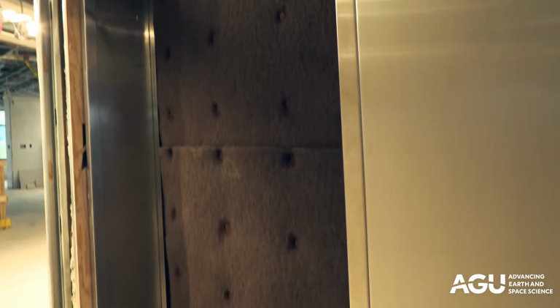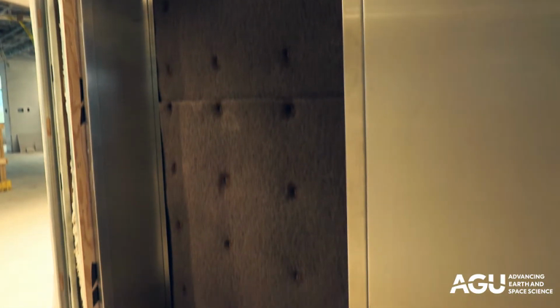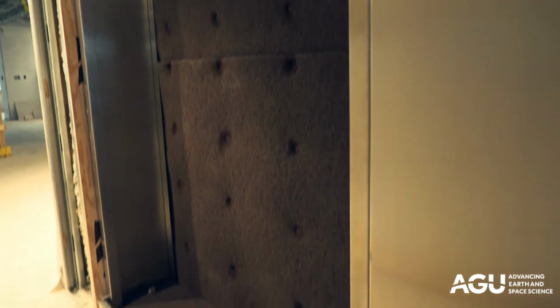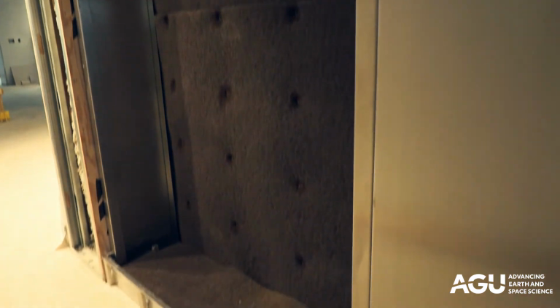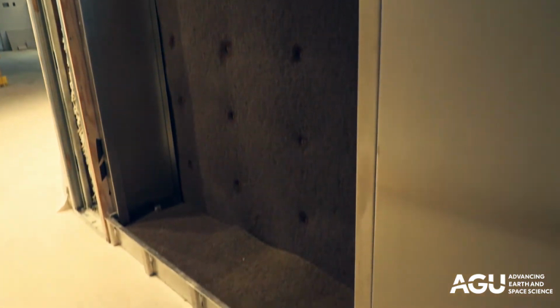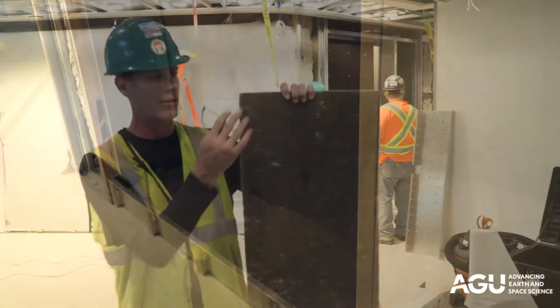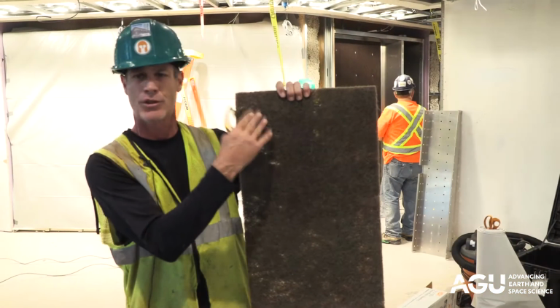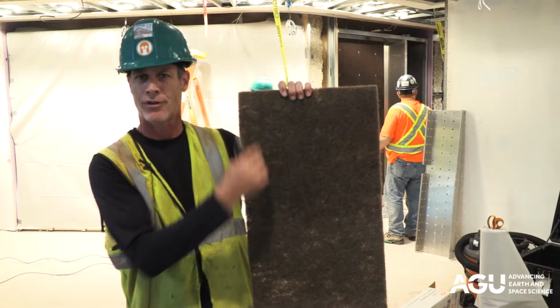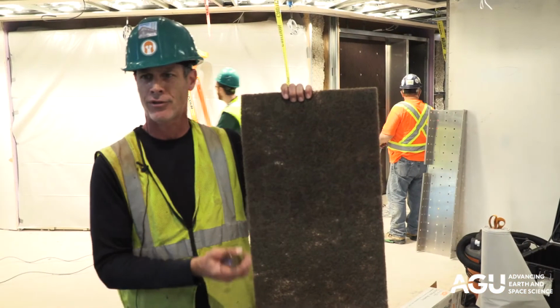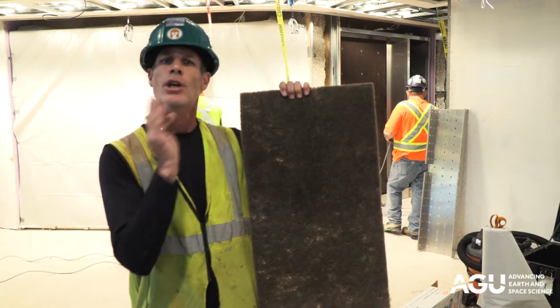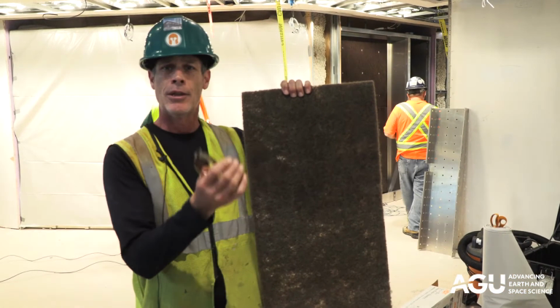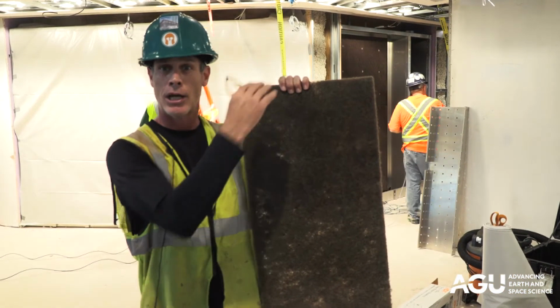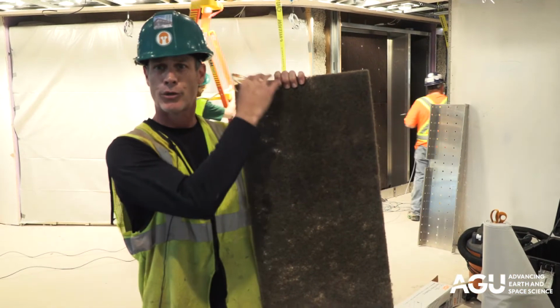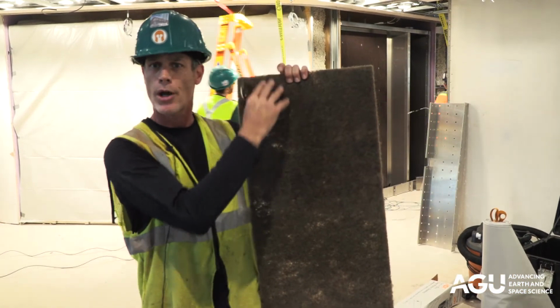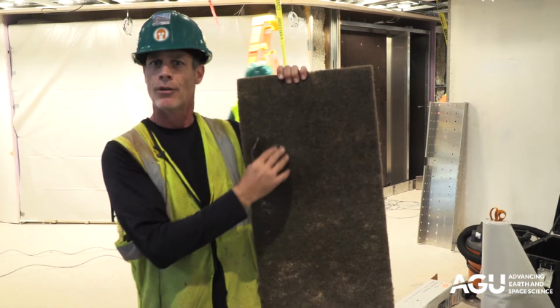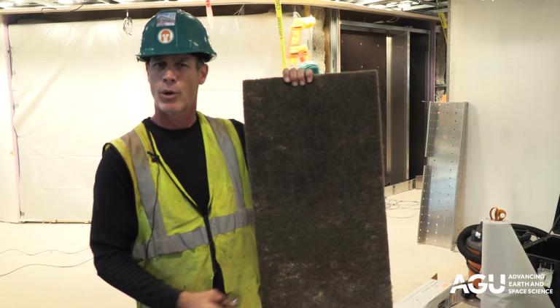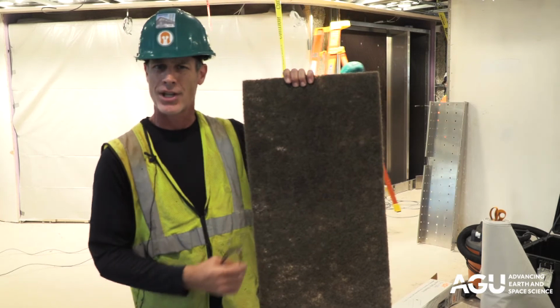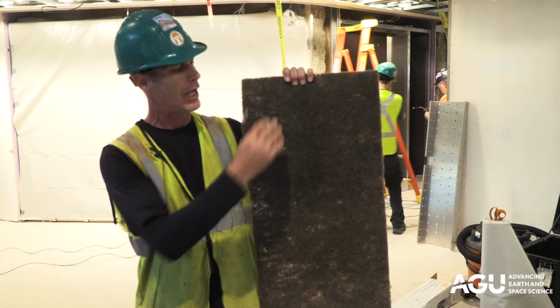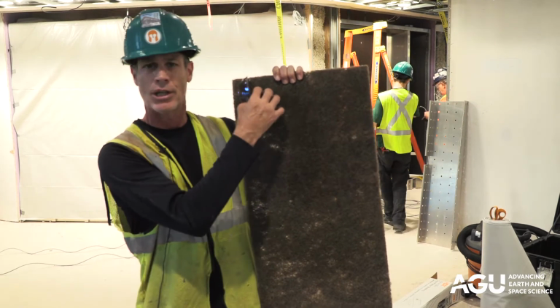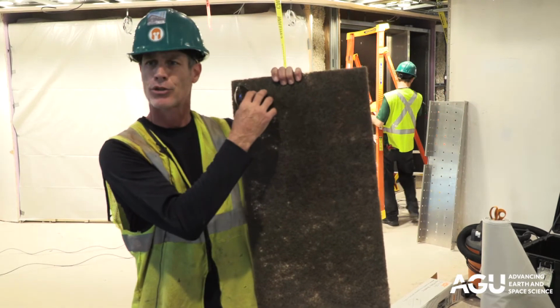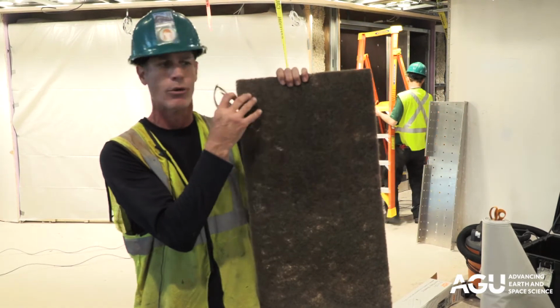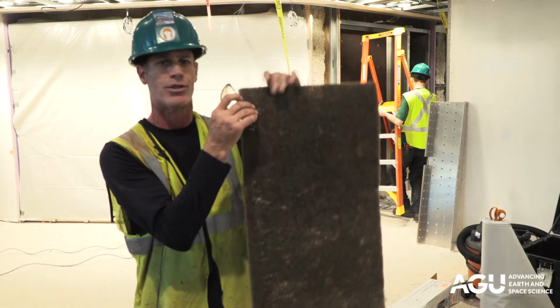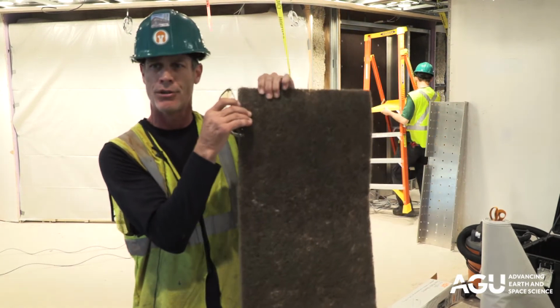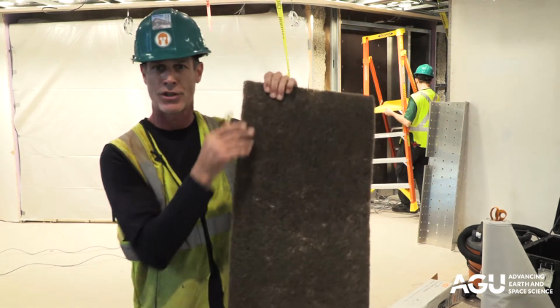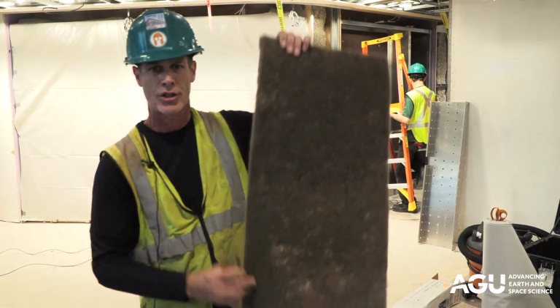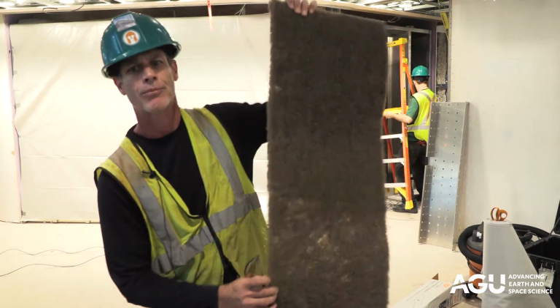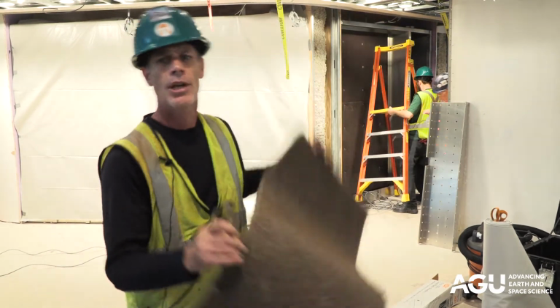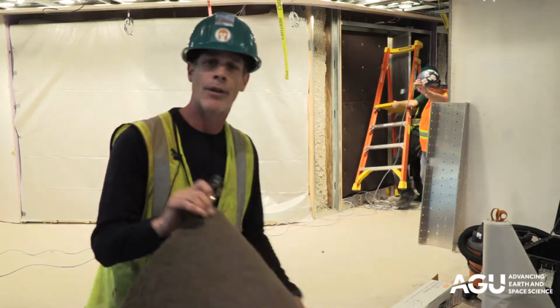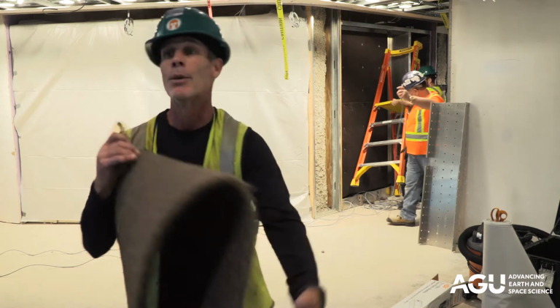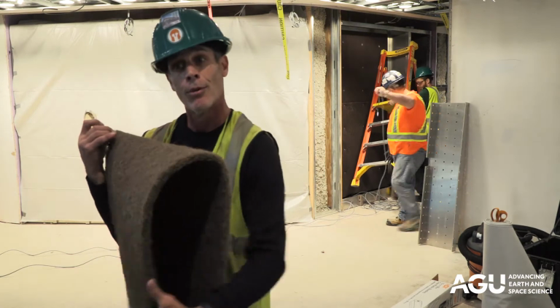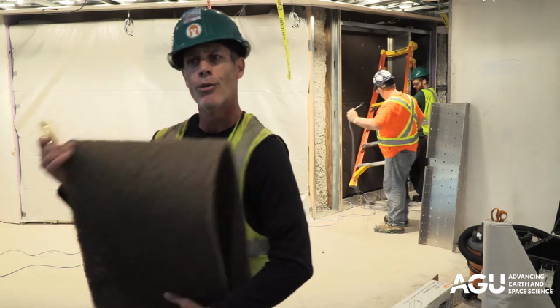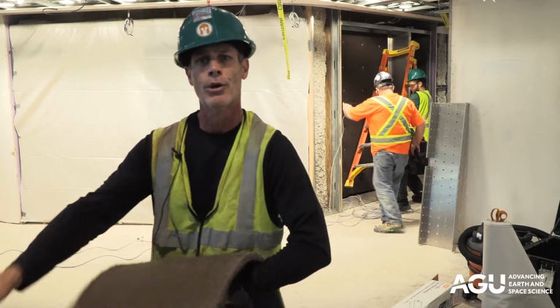We take the plants out of the dirt and put them into this. We have two layers of this, and then we drip water down this 24-7. The plants will actually grow their roots into this mesh structure, and that becomes their permanent home for their roots.